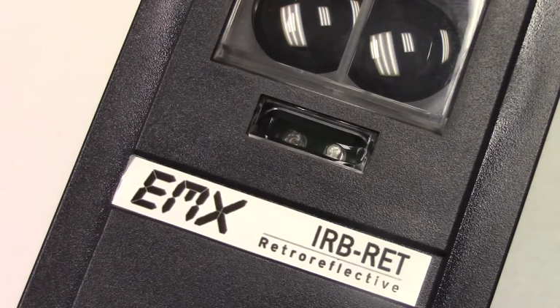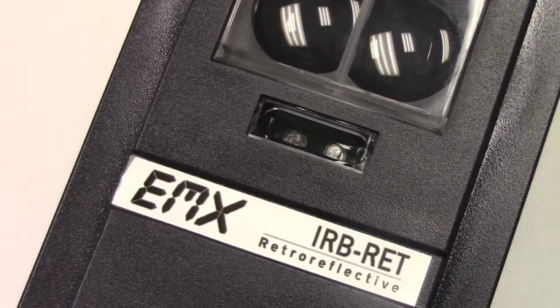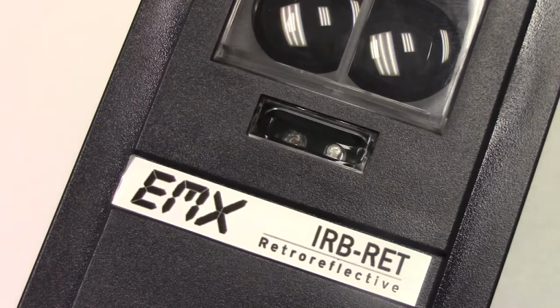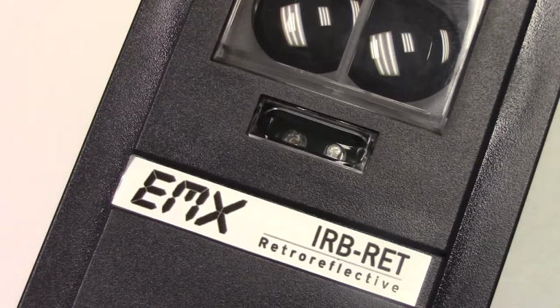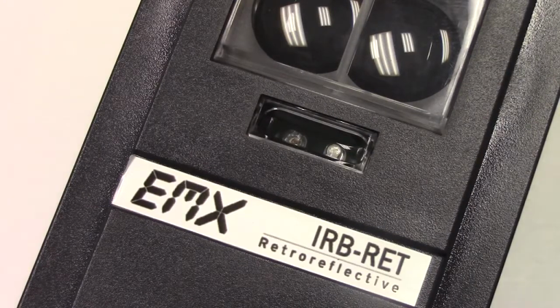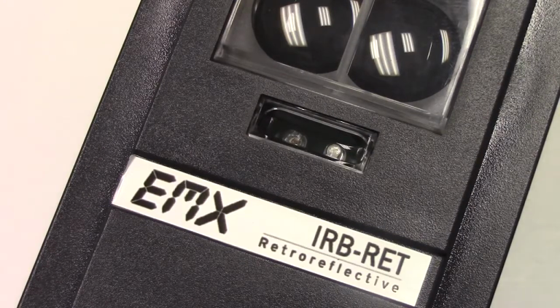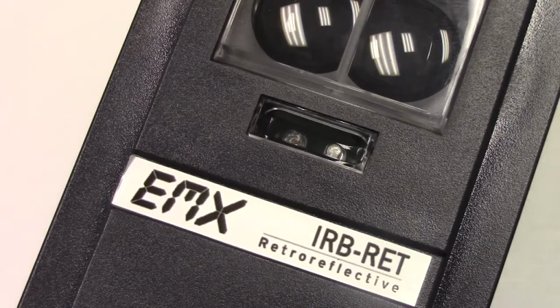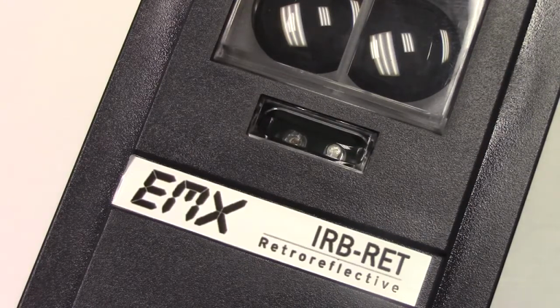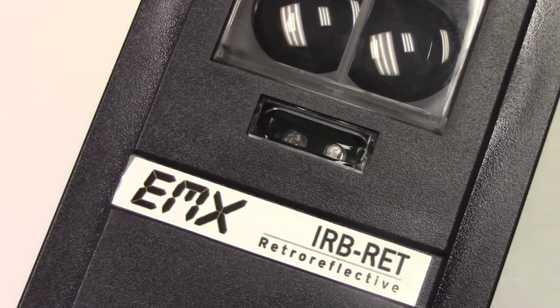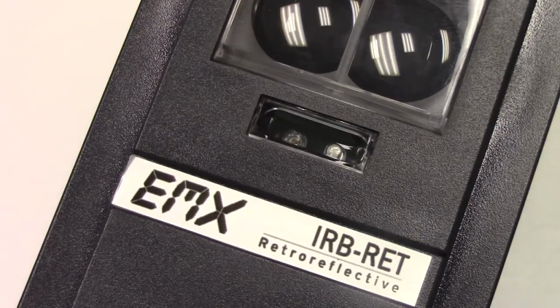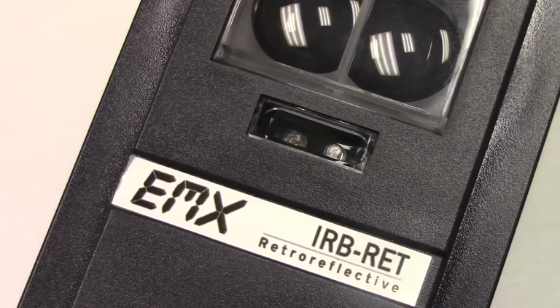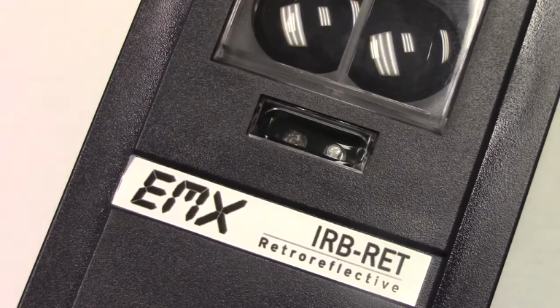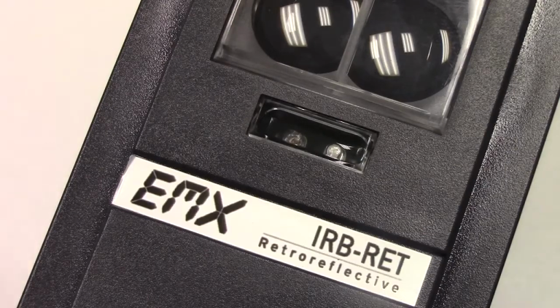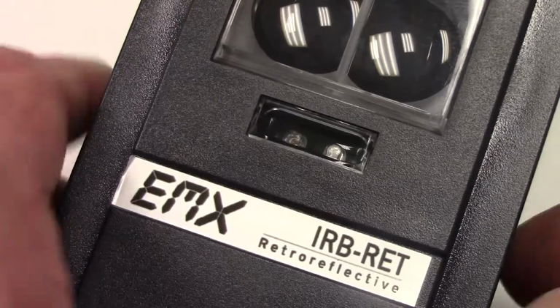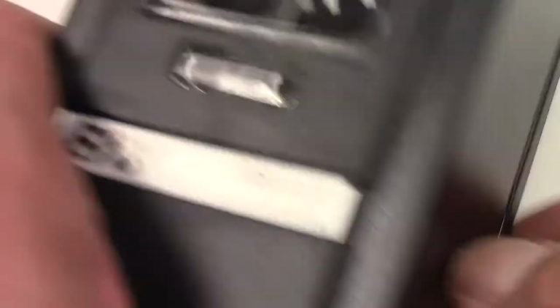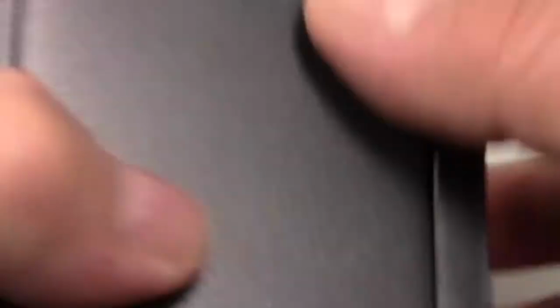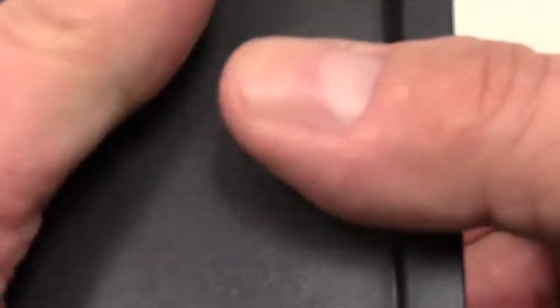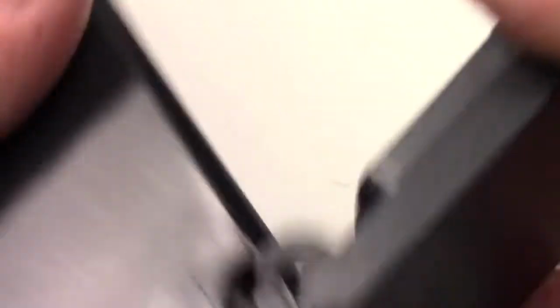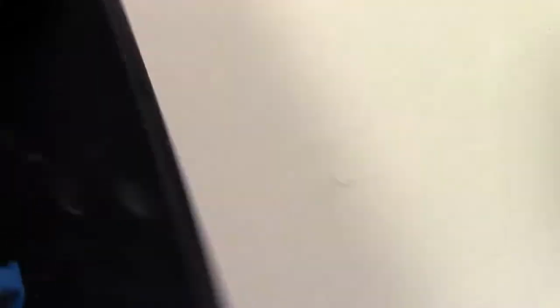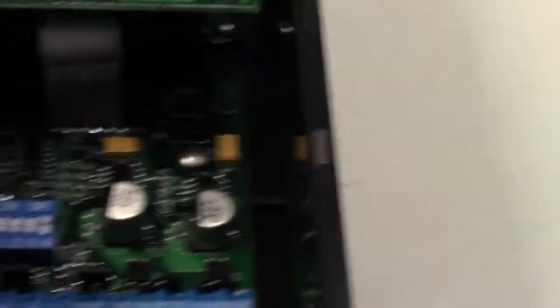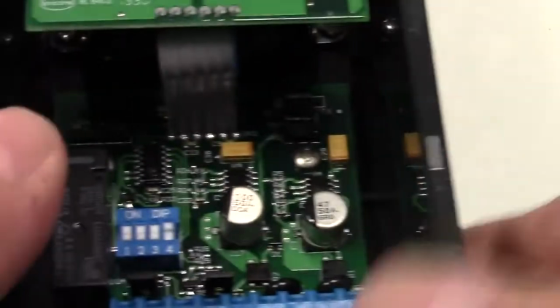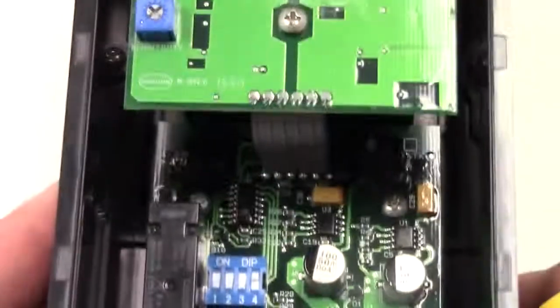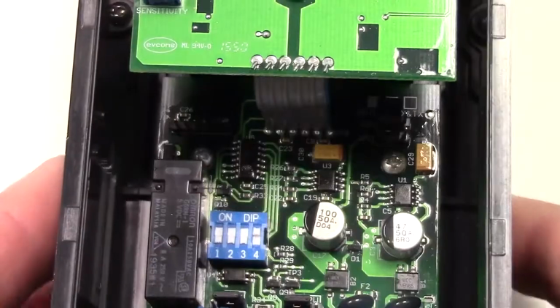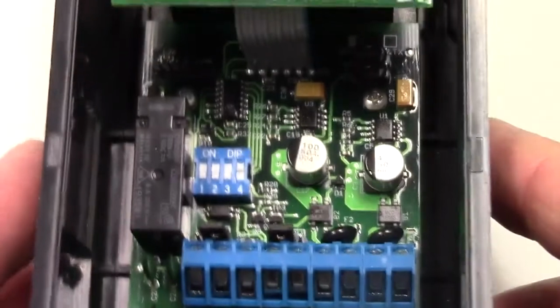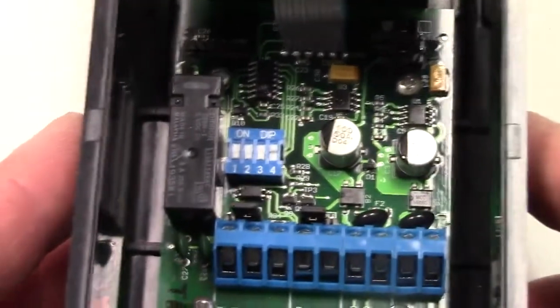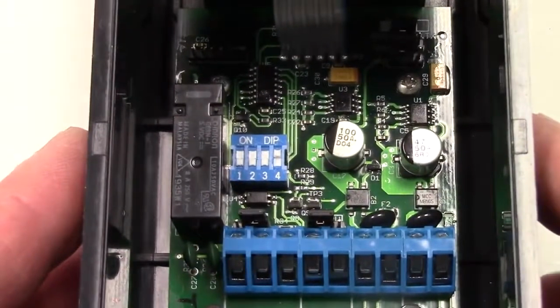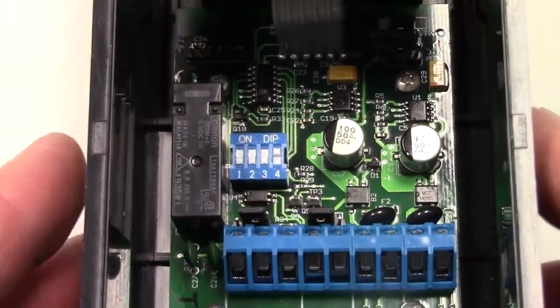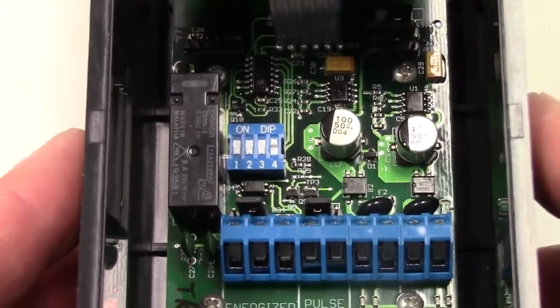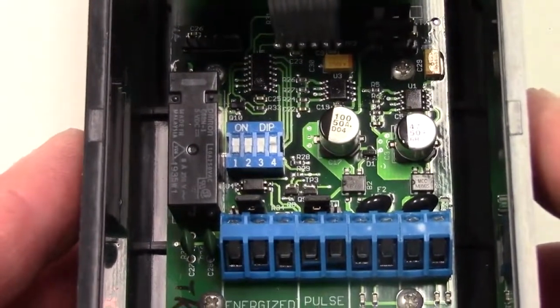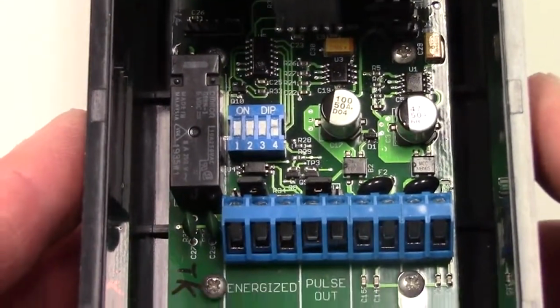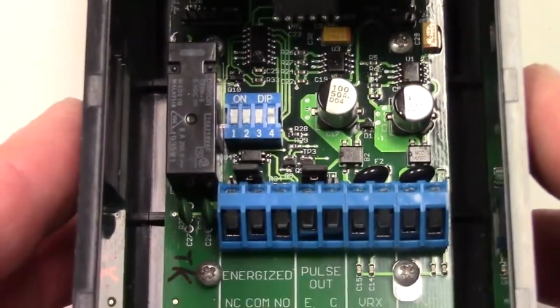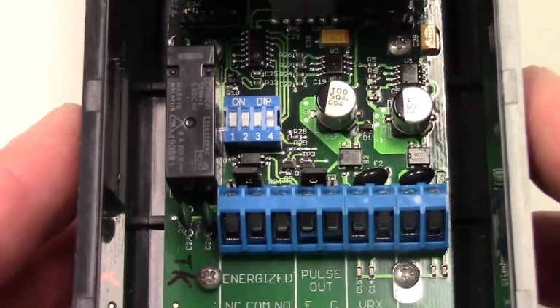This is a demonstration of the IRB RET retro-reflective photo-eye from EMX Industries. We are going to demonstrate the setup of the various monitoring methods available in the photo-eye.